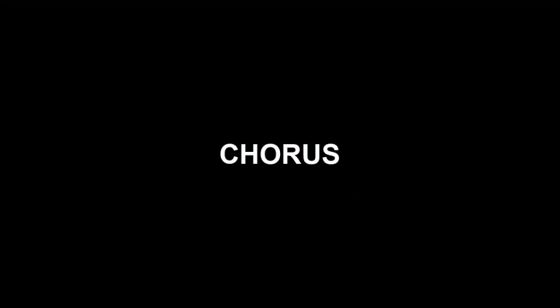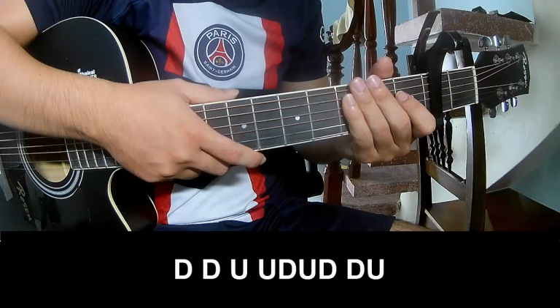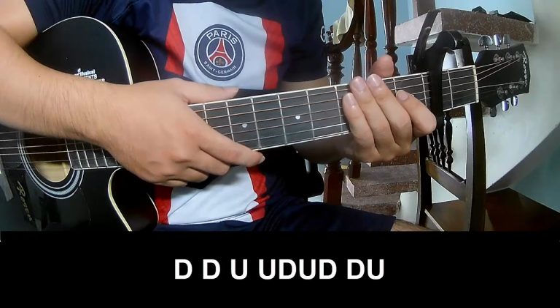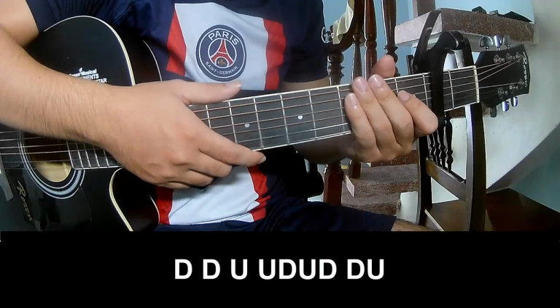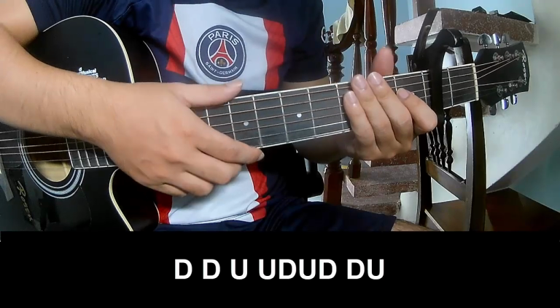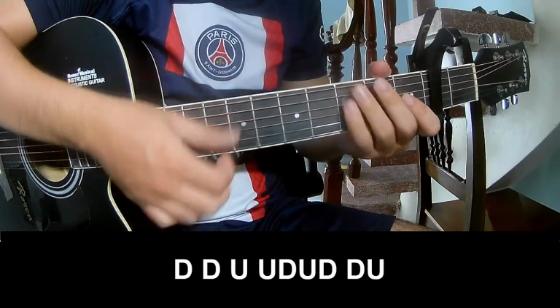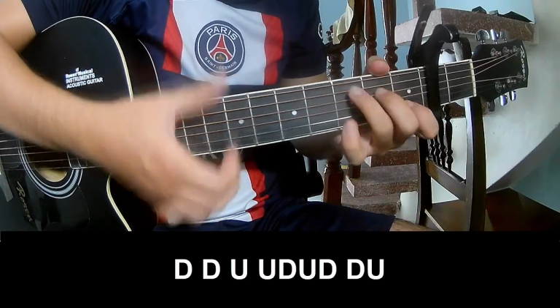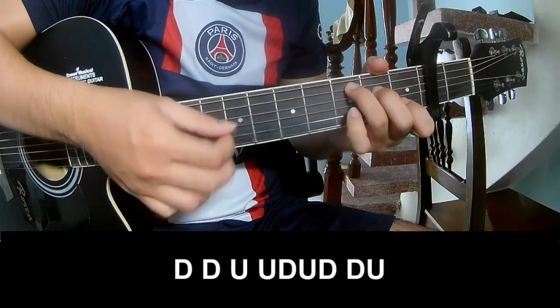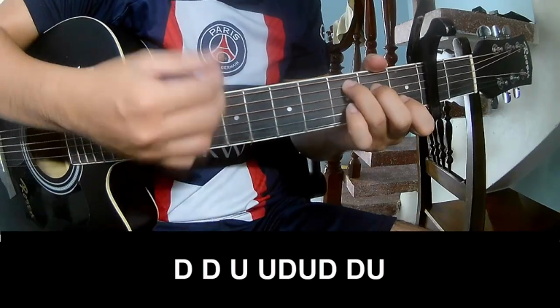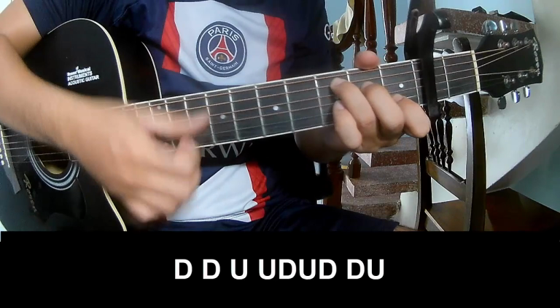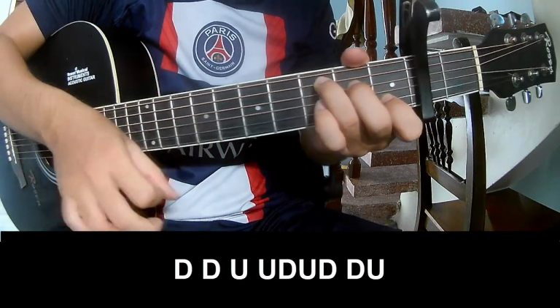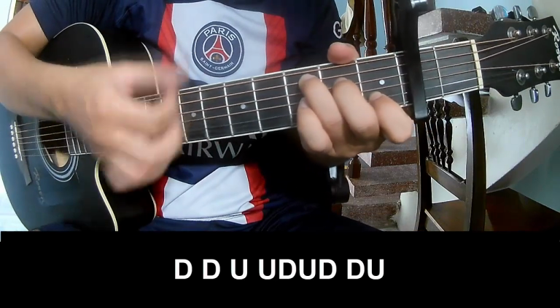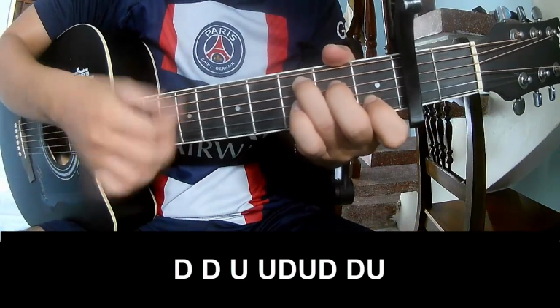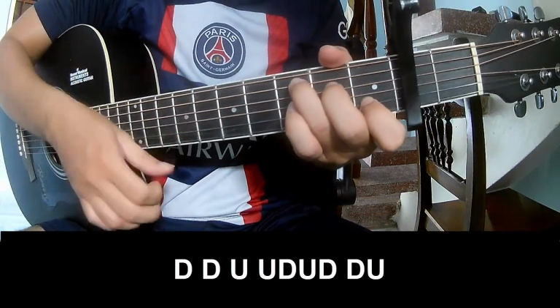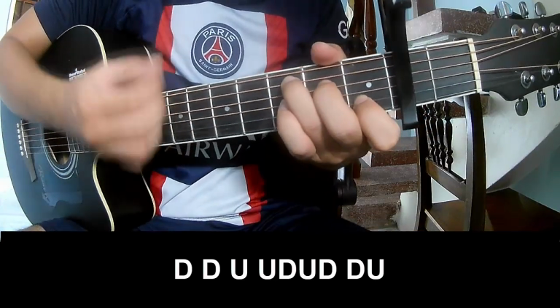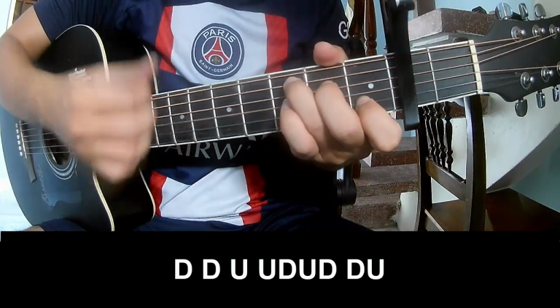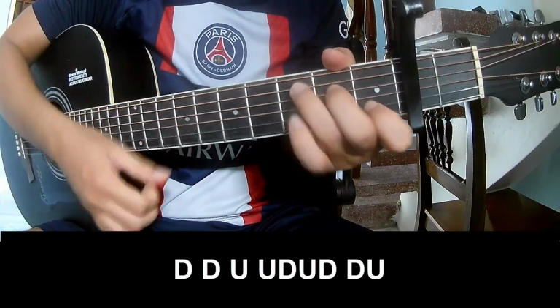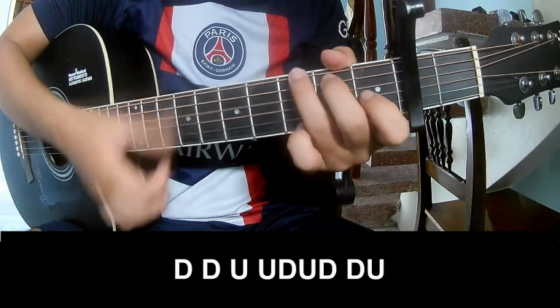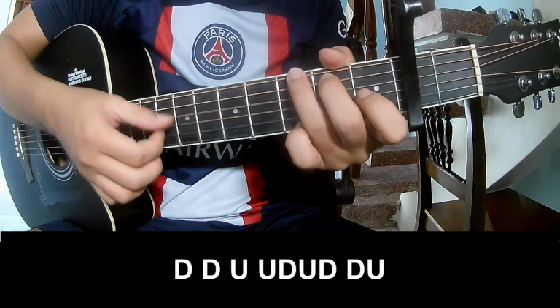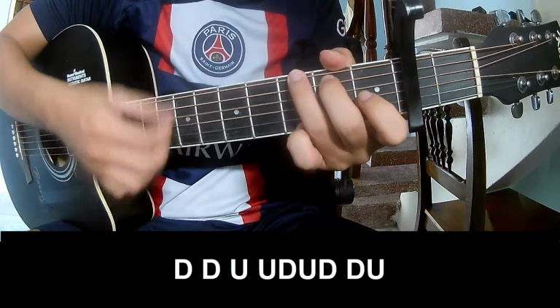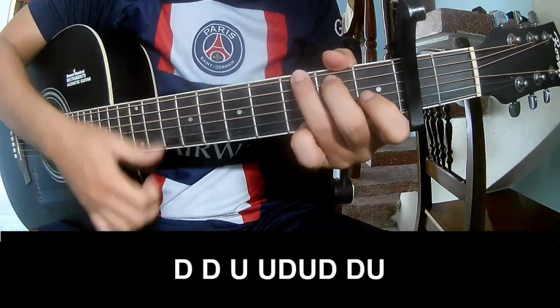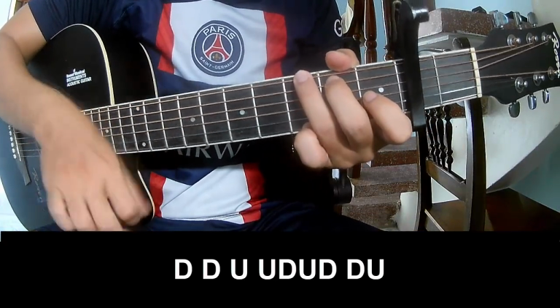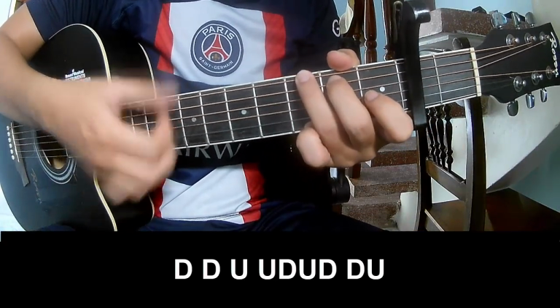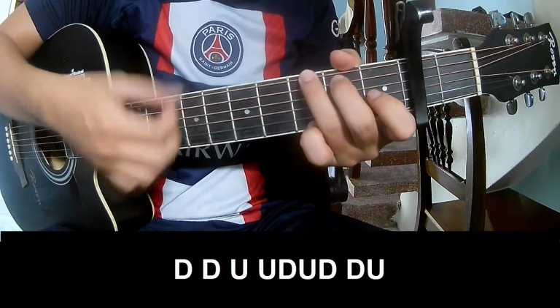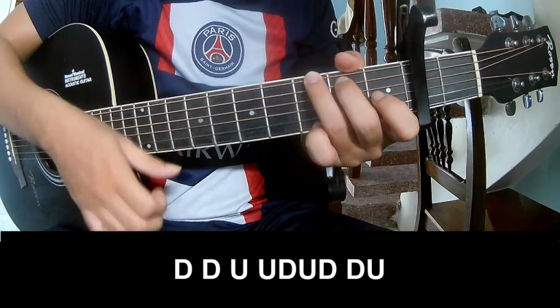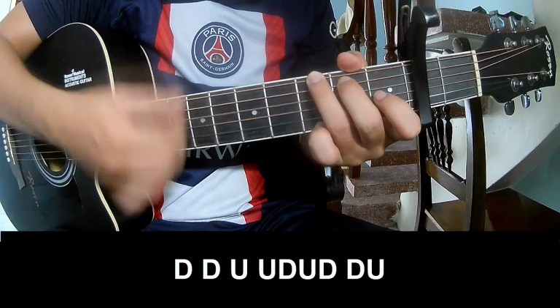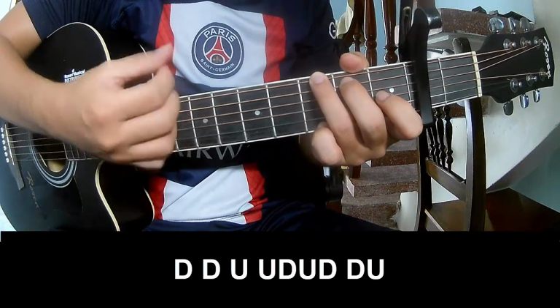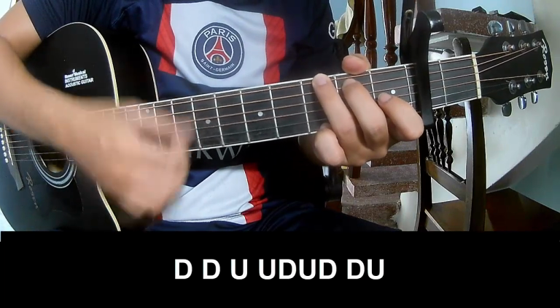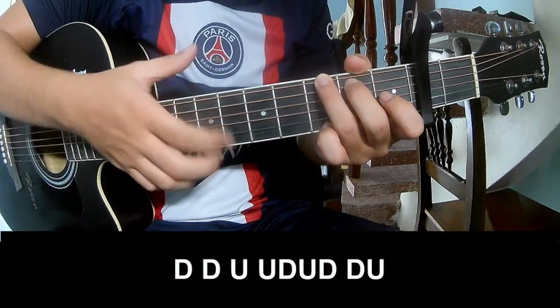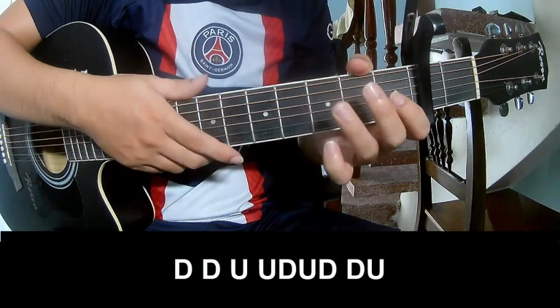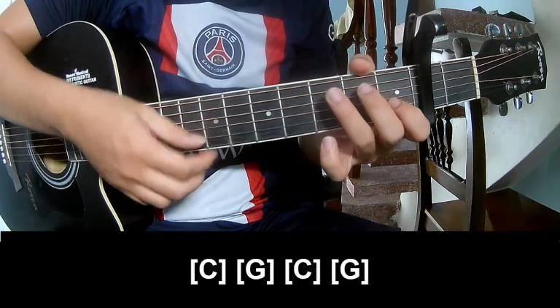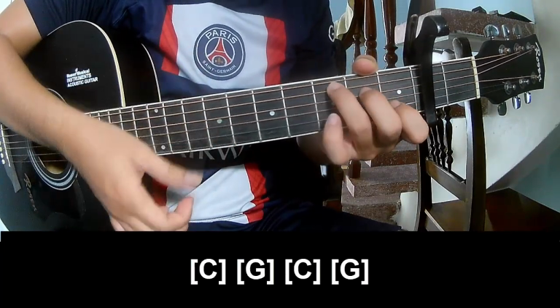Just for the chorus, play: down, down, up, up, down, up, down, up, down, down, down, up, down, up, down, down, up, down, down. Play along: C.